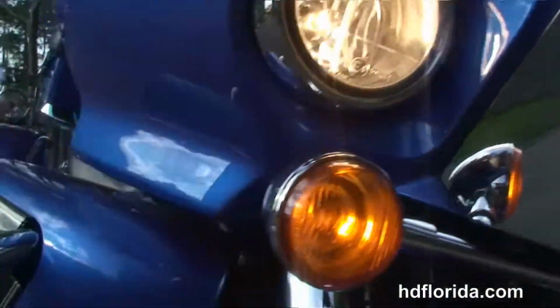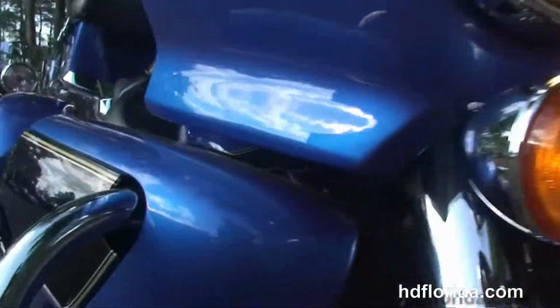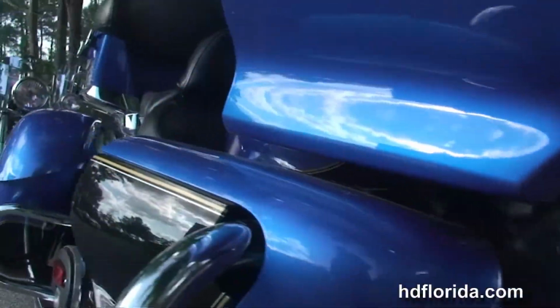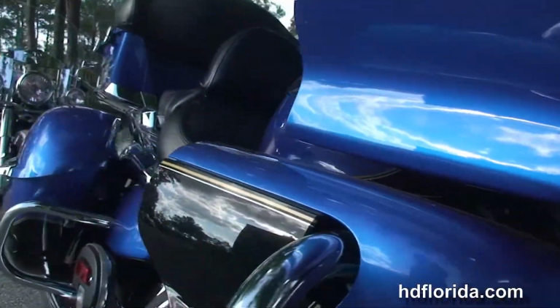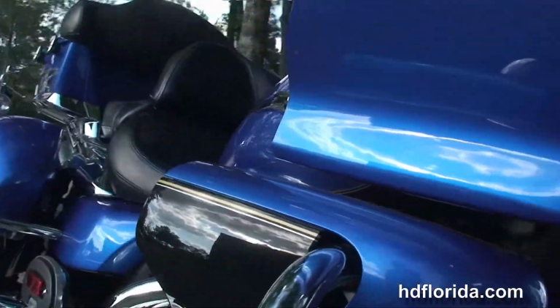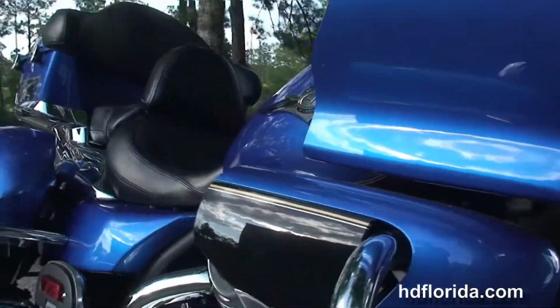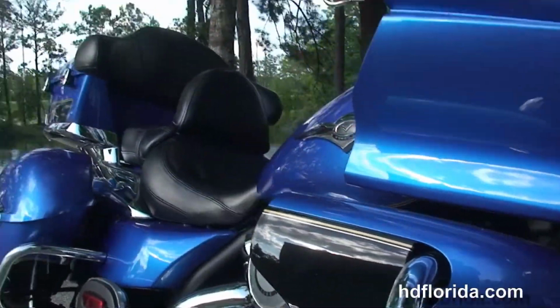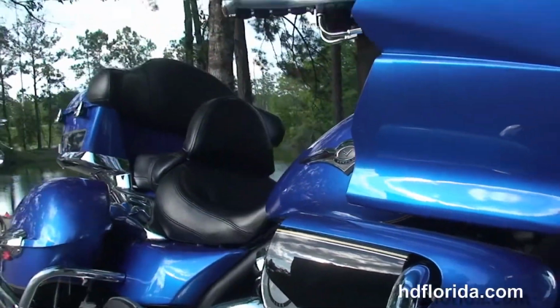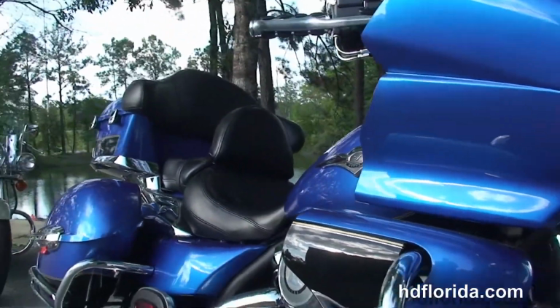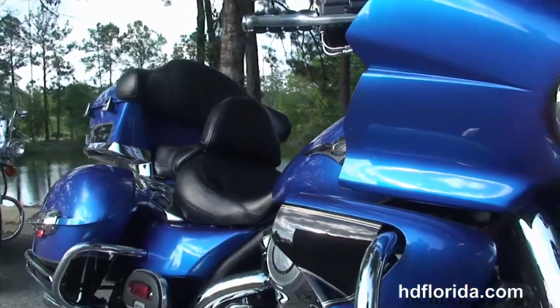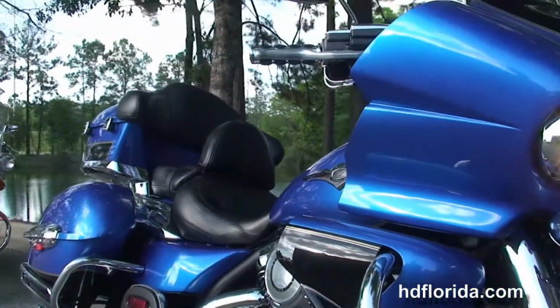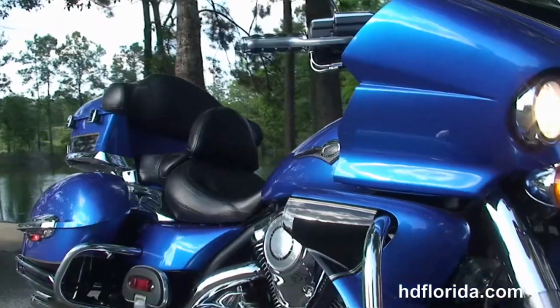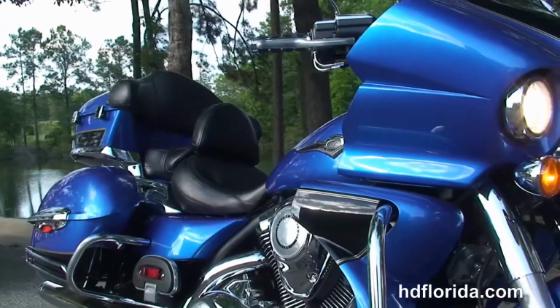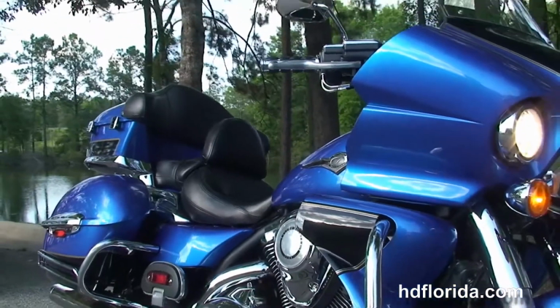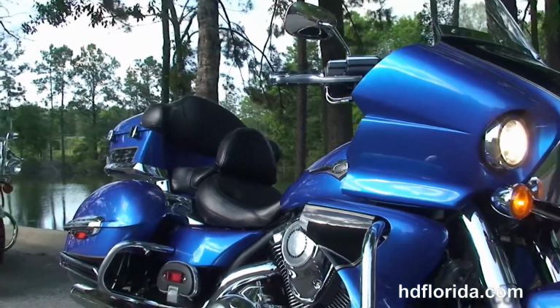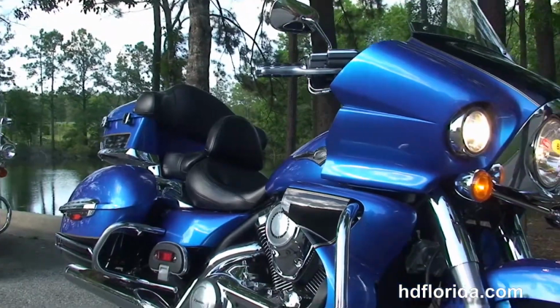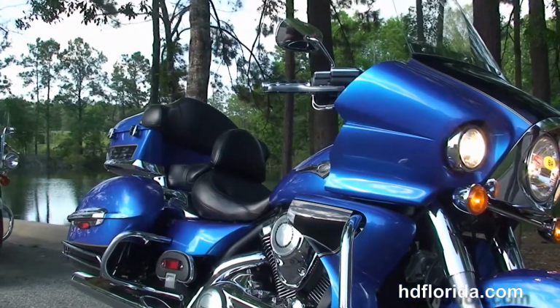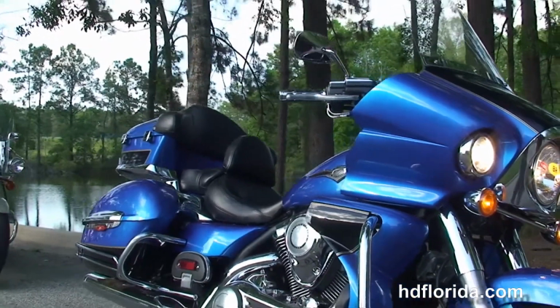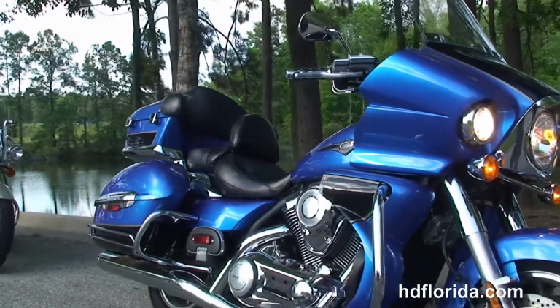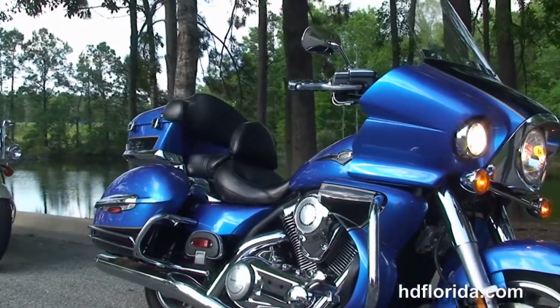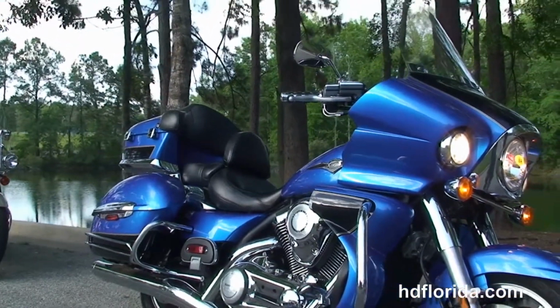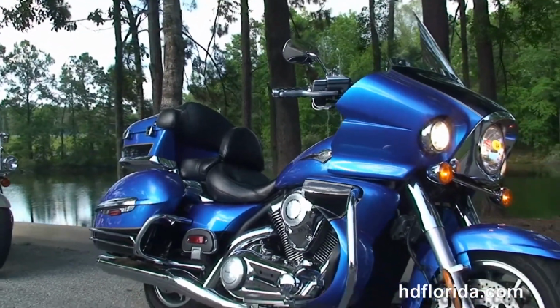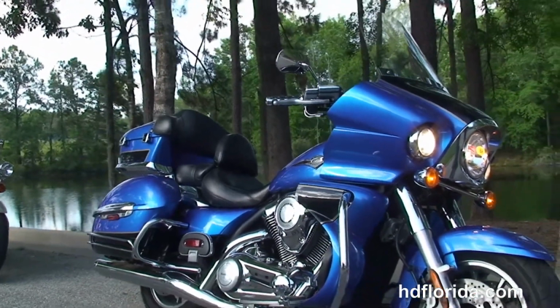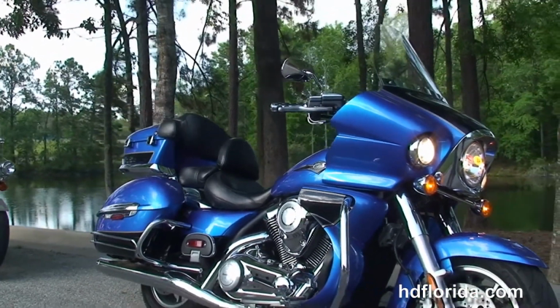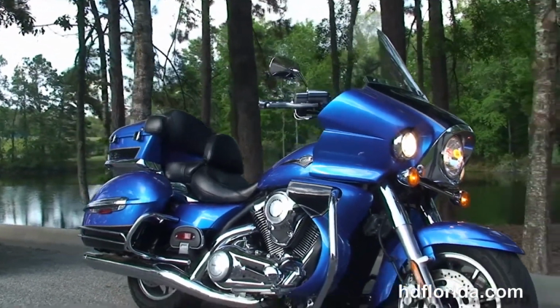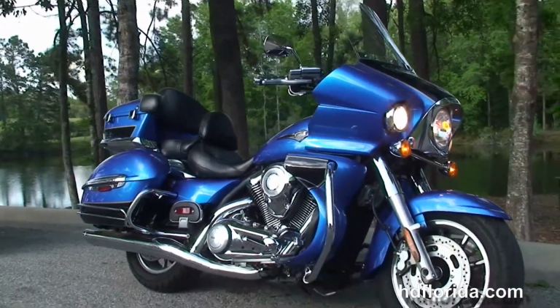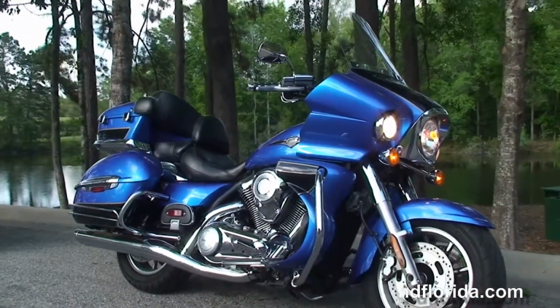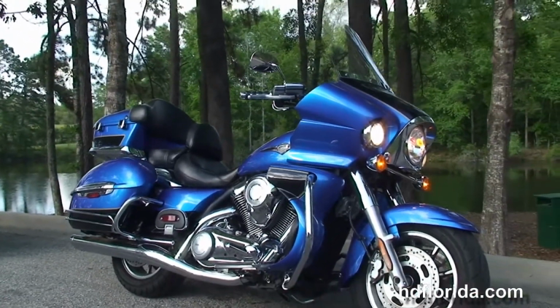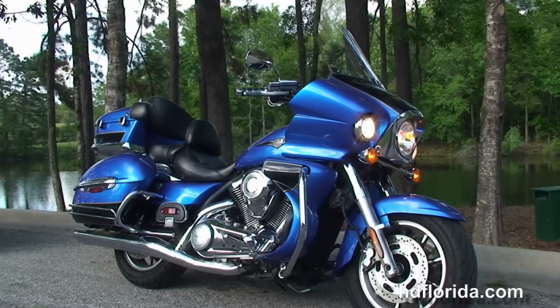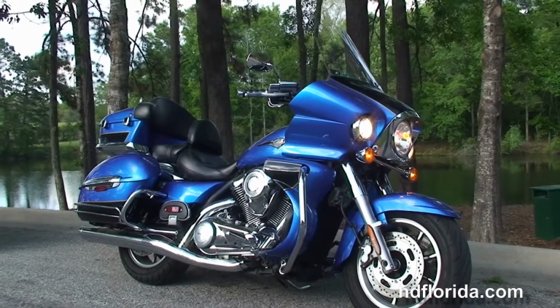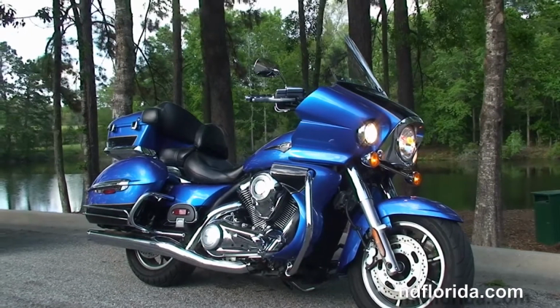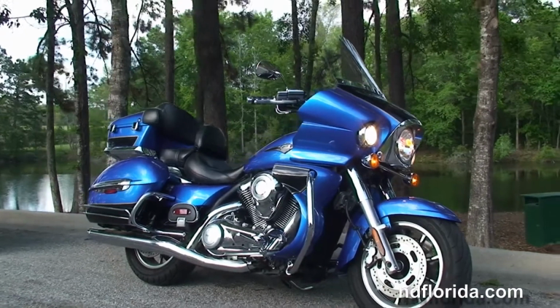Options and accessories on this bike retail out over $1,000. Be sure to ask about our fly and ride program. Here at the world famous Tallahassee Harley-Davidson, all our bikes are fully serviced and safety inspected.